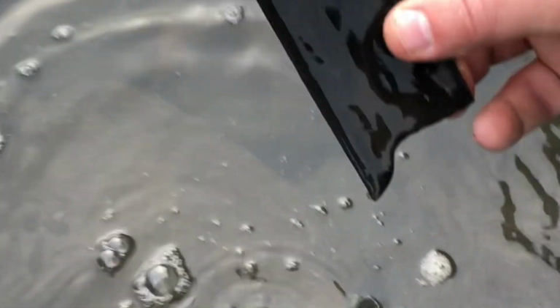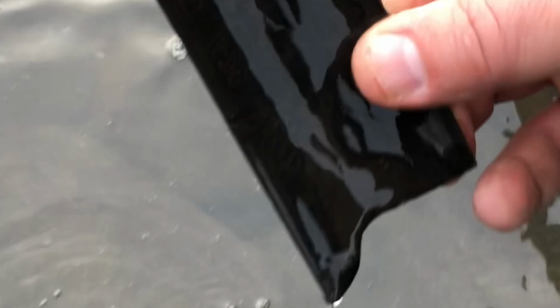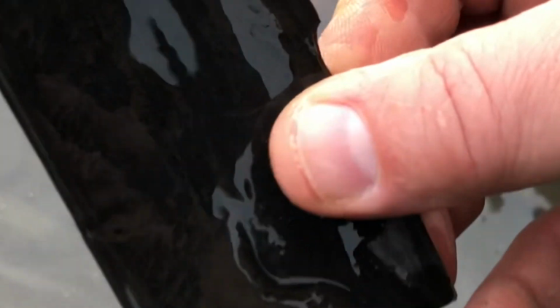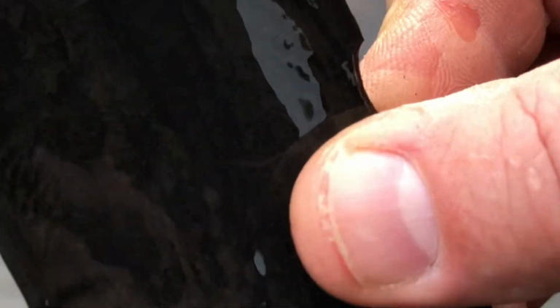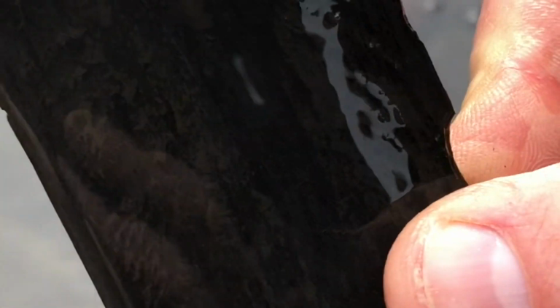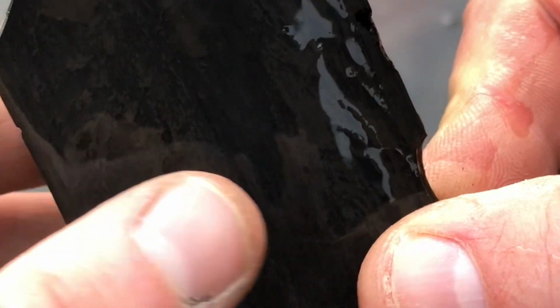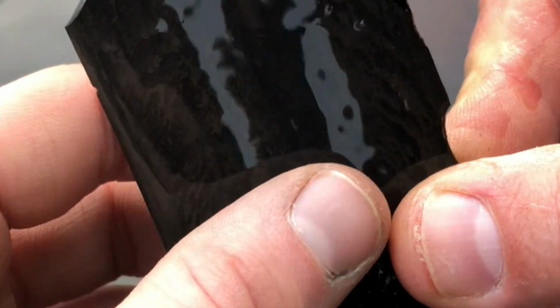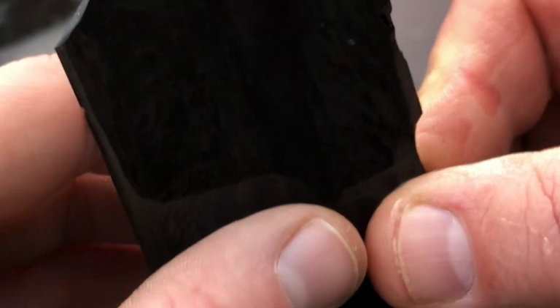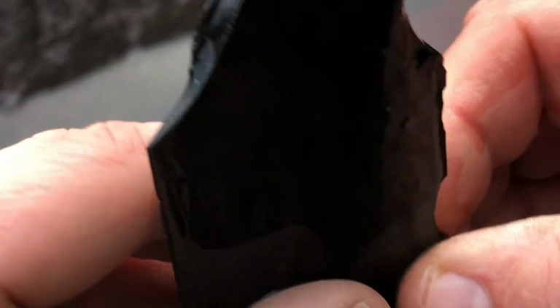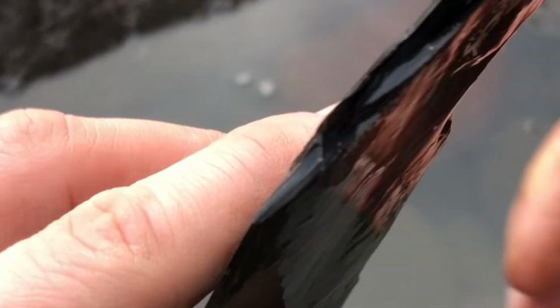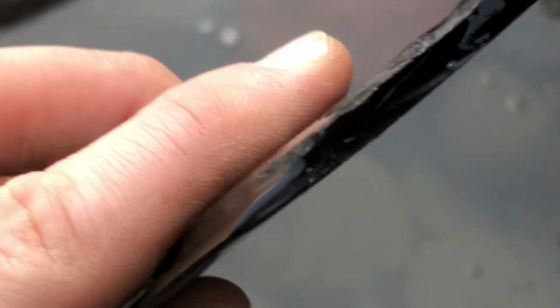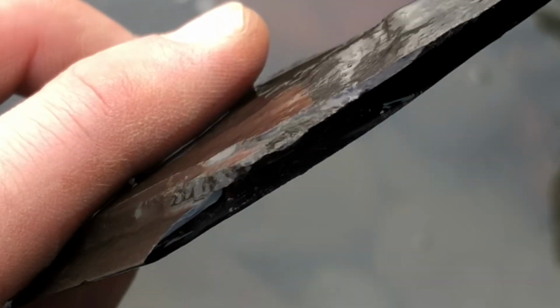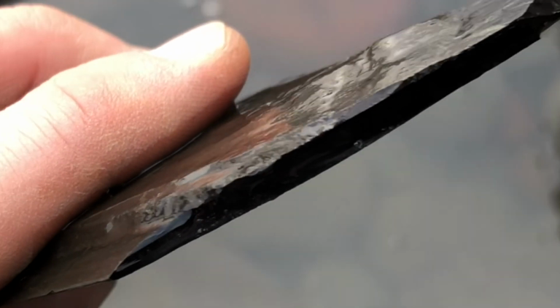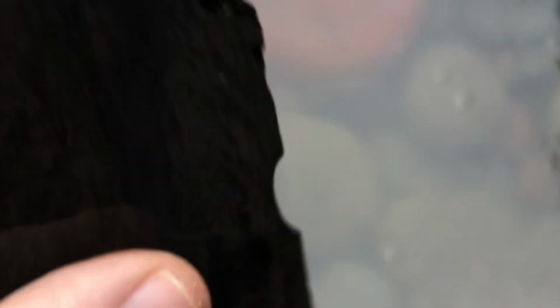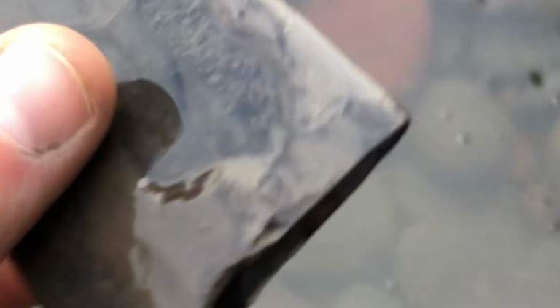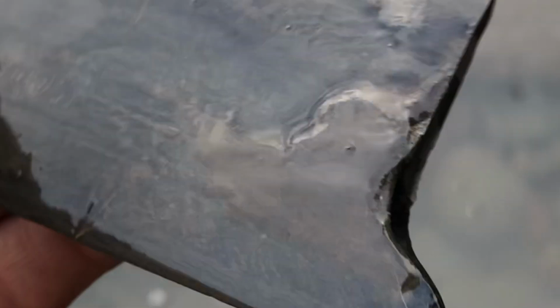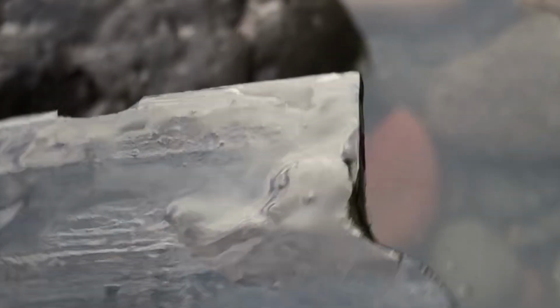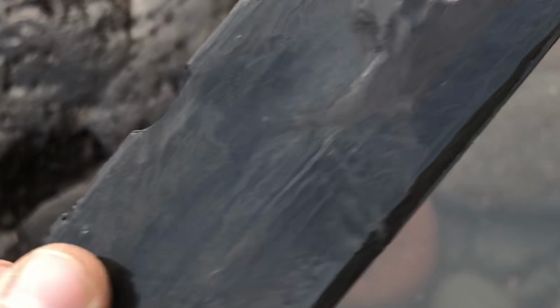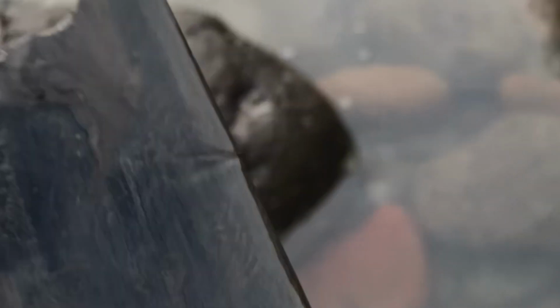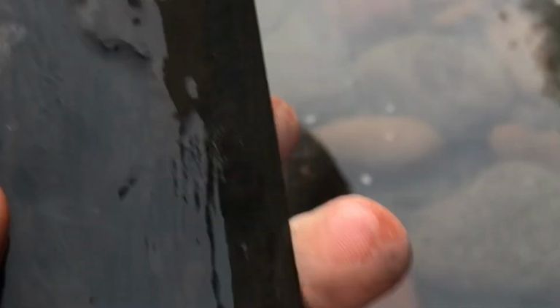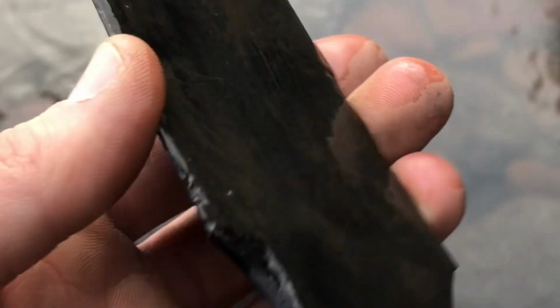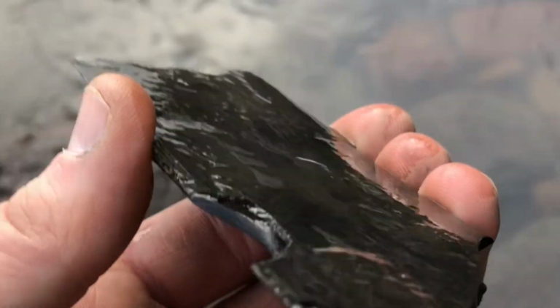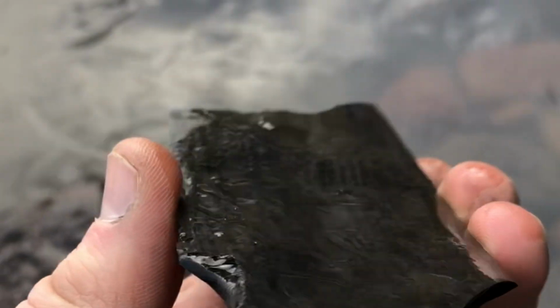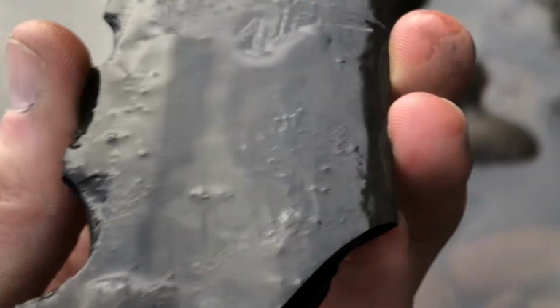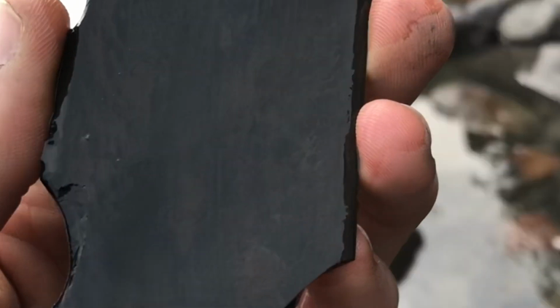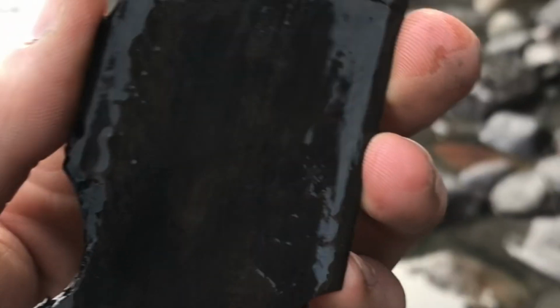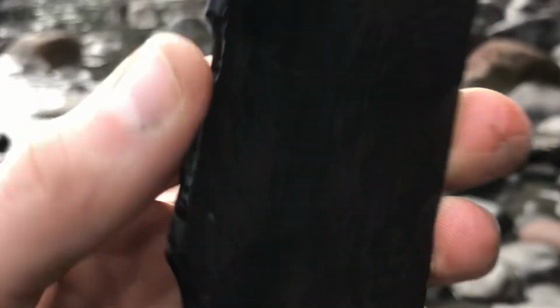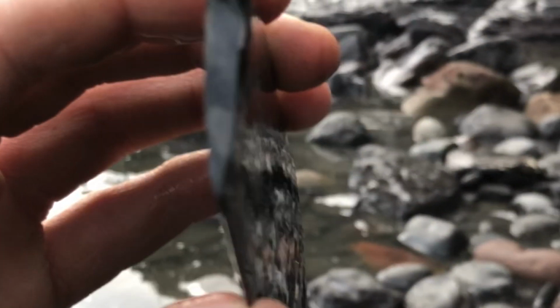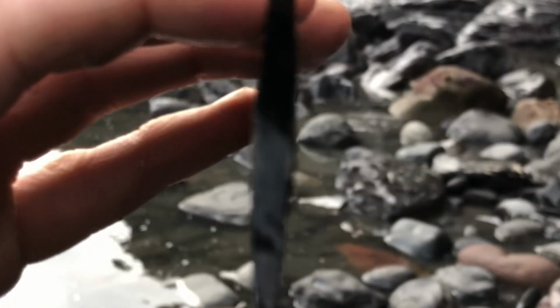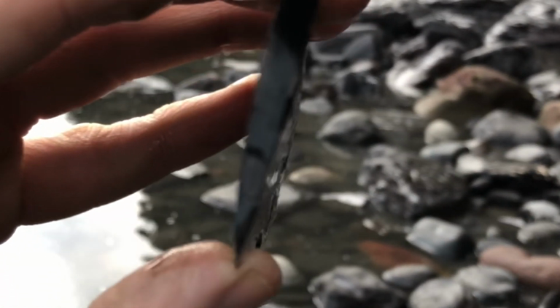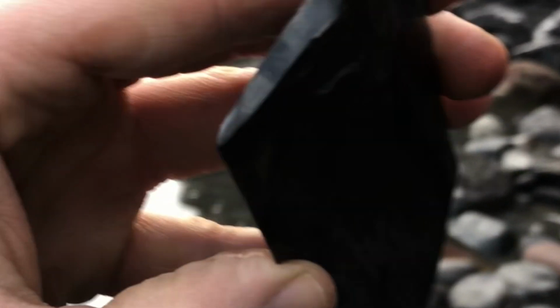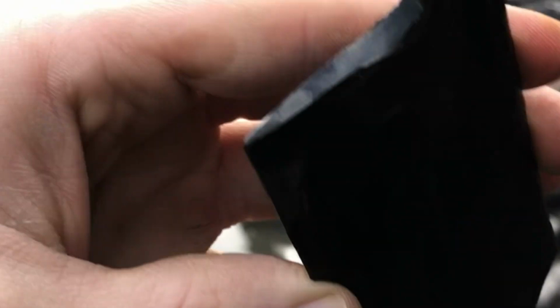This fossil is a little piece of jet, or fossilized wood. It's quite often used and made into jewellery in Whitby.